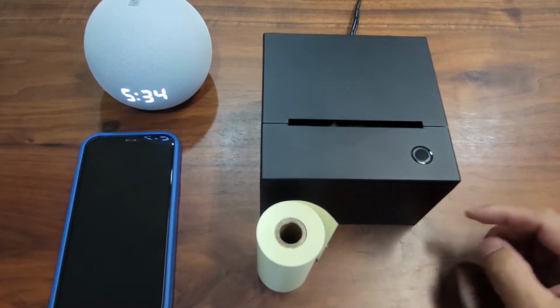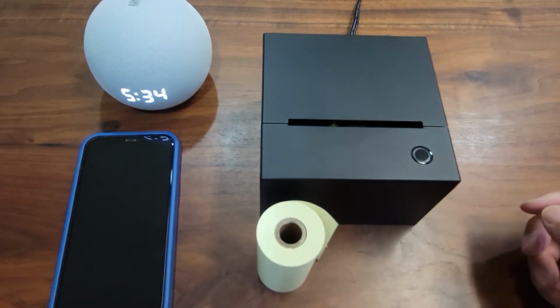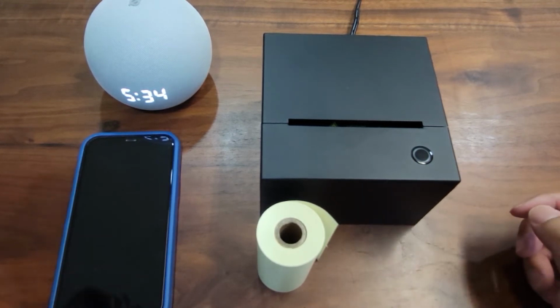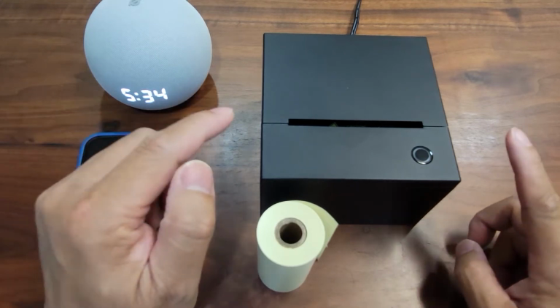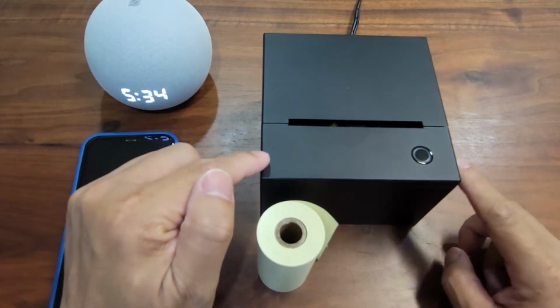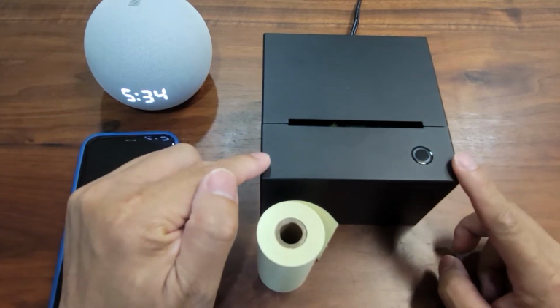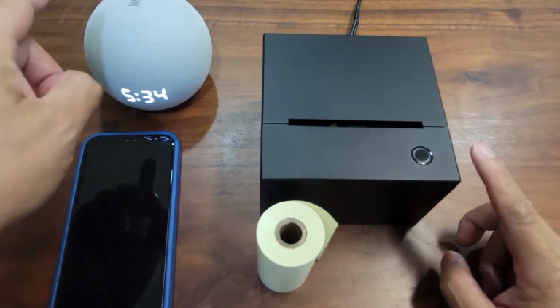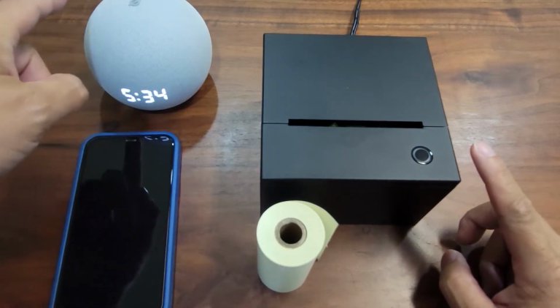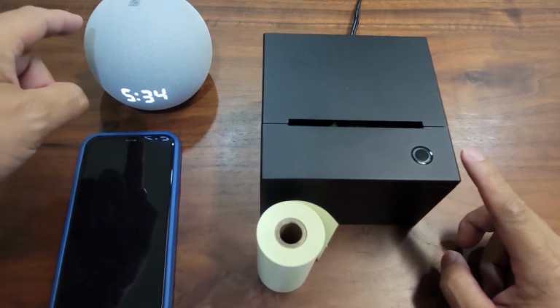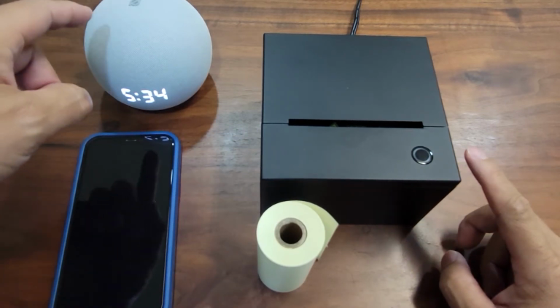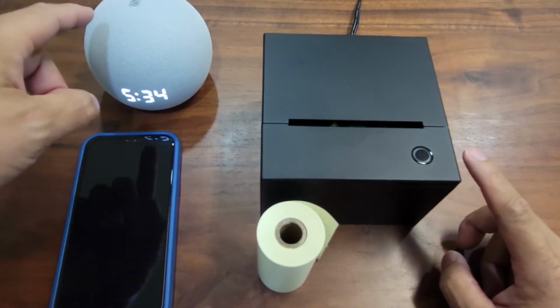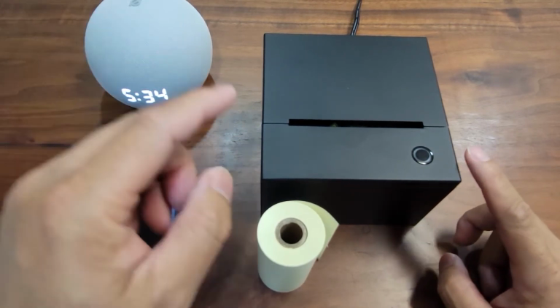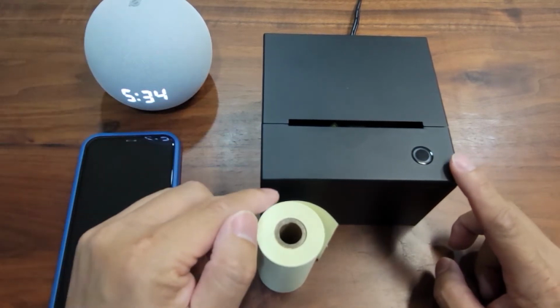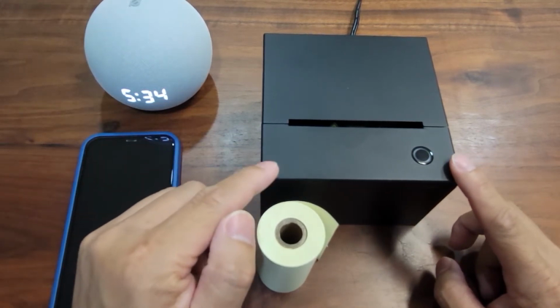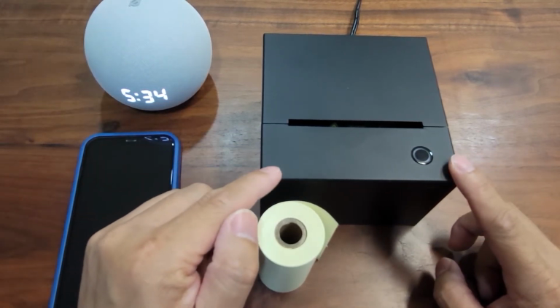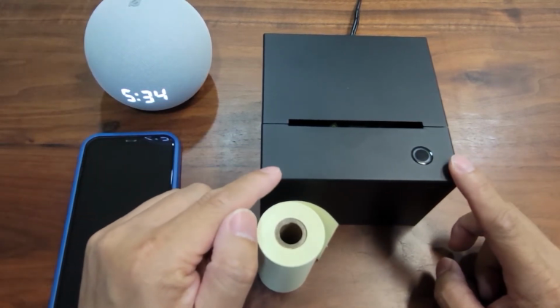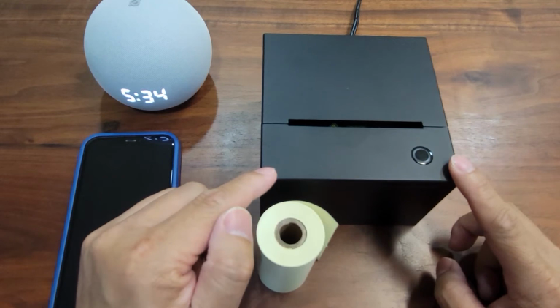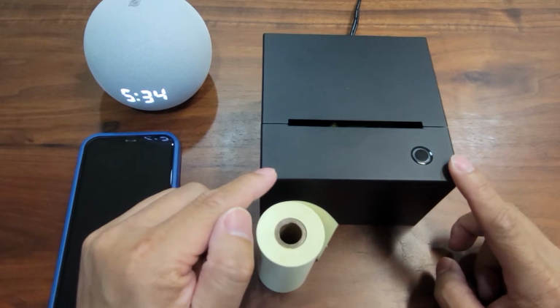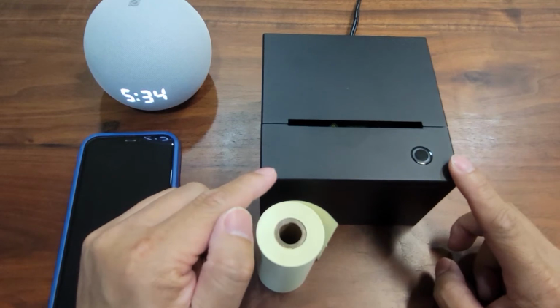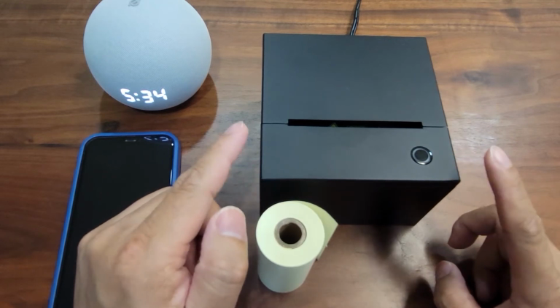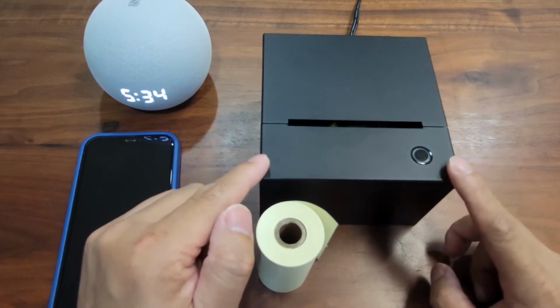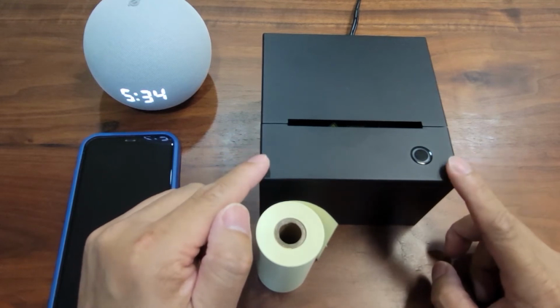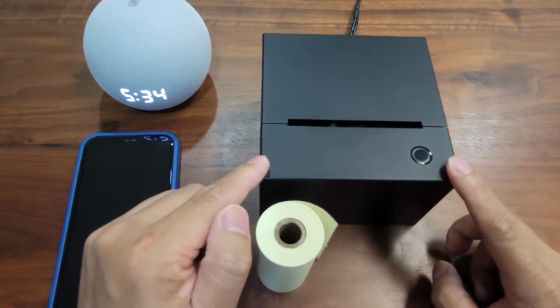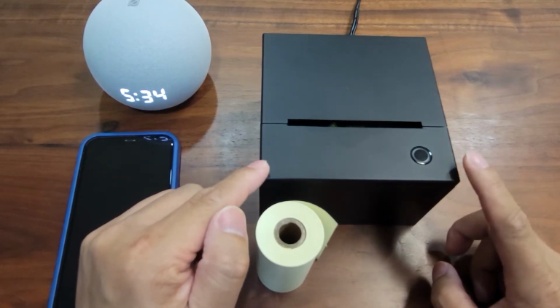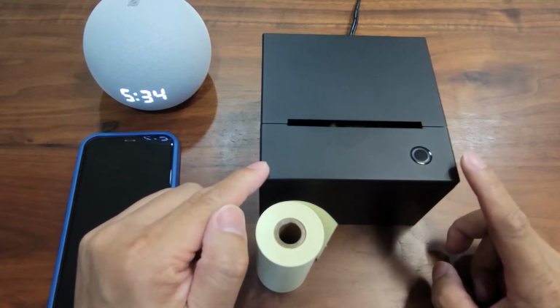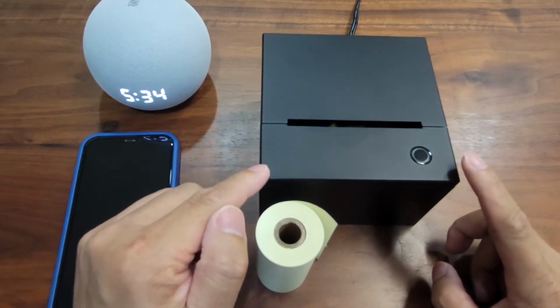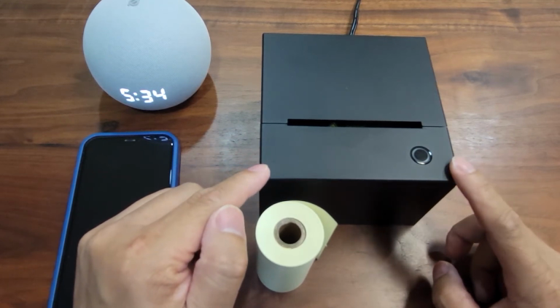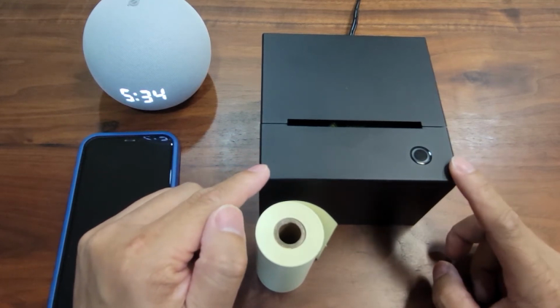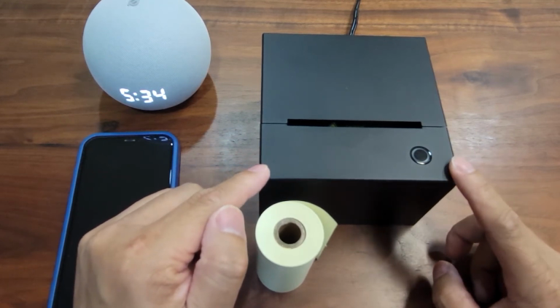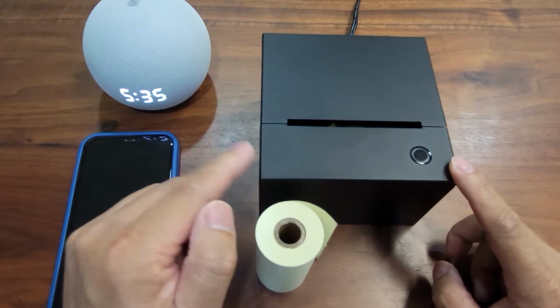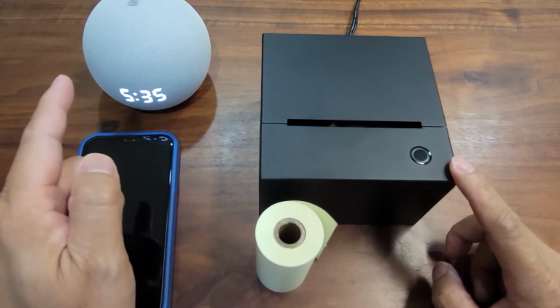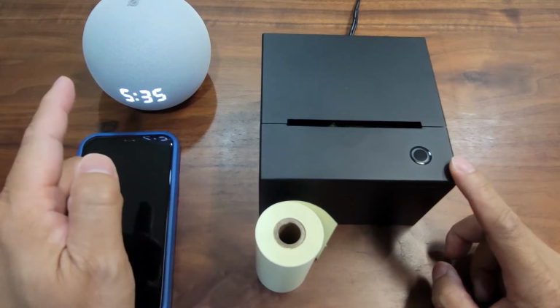The second thing is, to make the printer work with your Echo, both Echo and the printer have to talk on the same network. So make sure your printer is connected to the same Wi-Fi access point as the Echo.